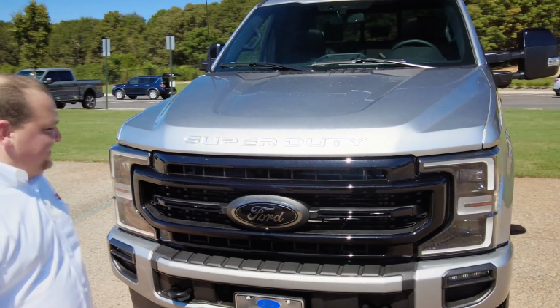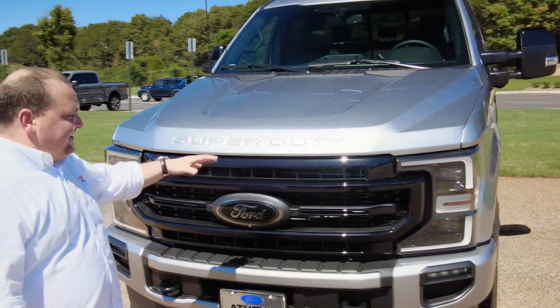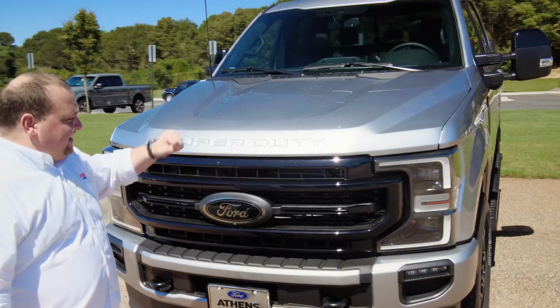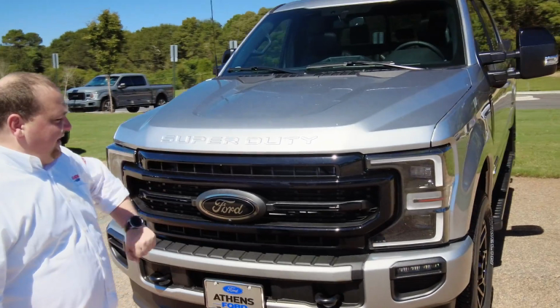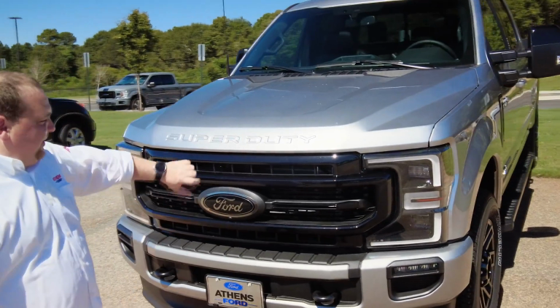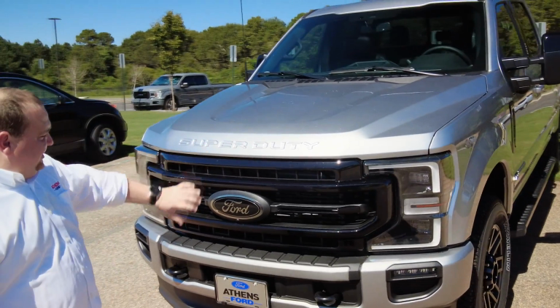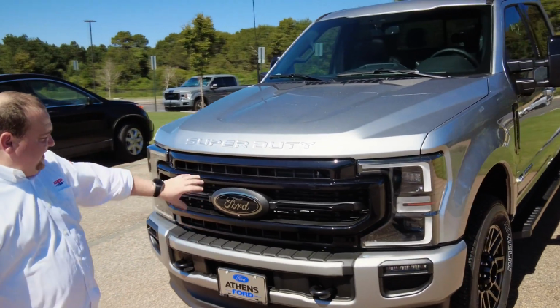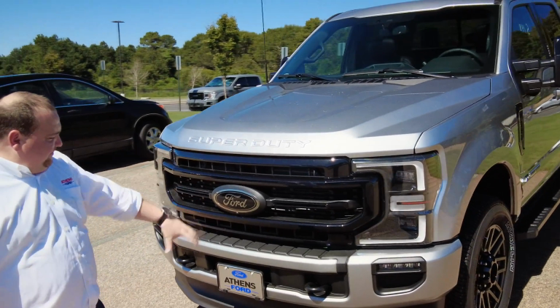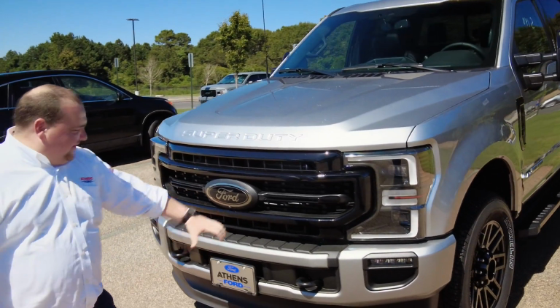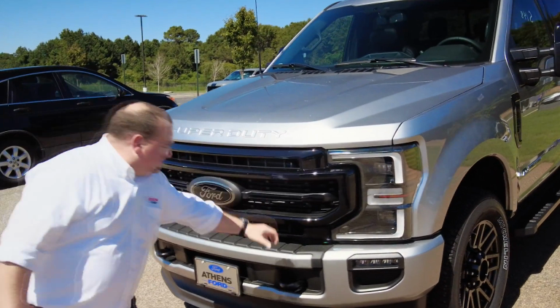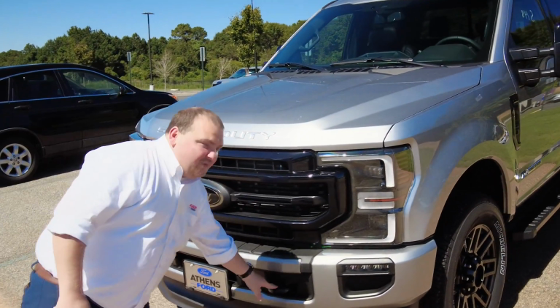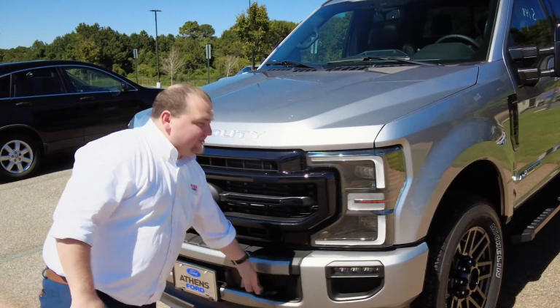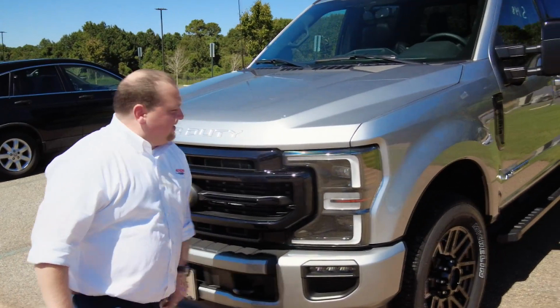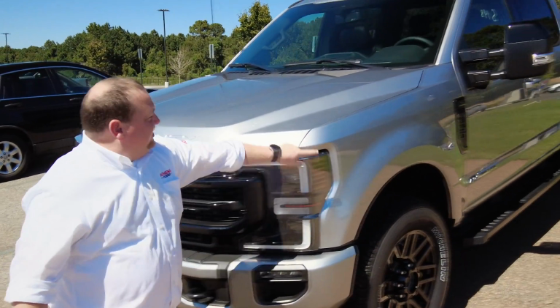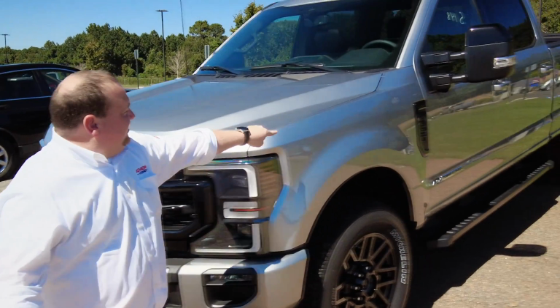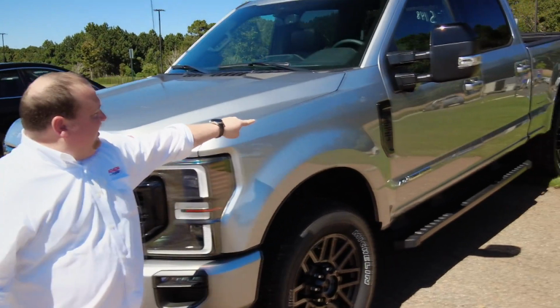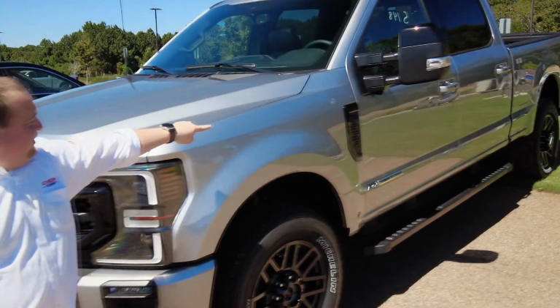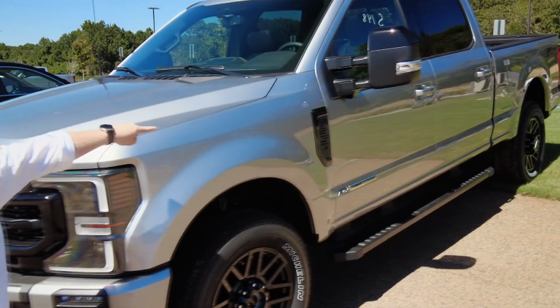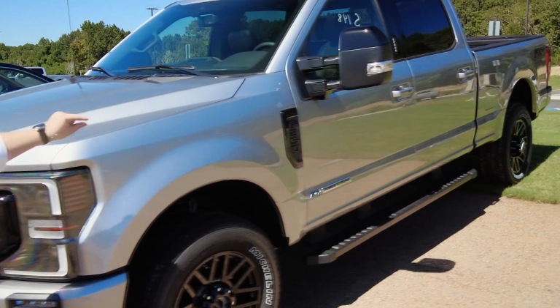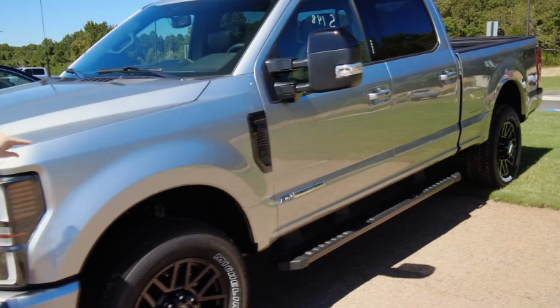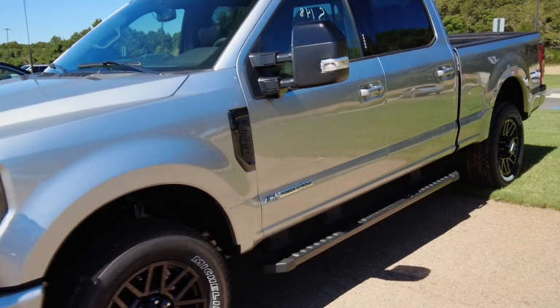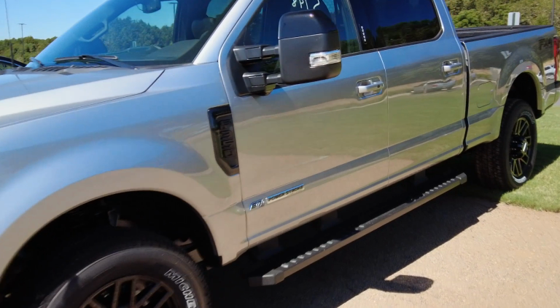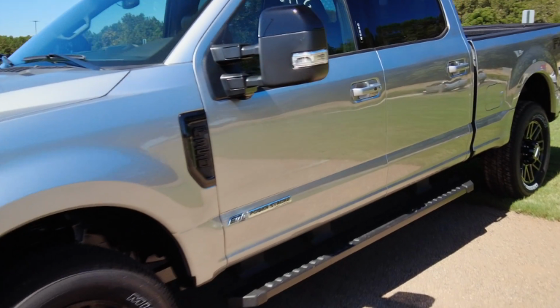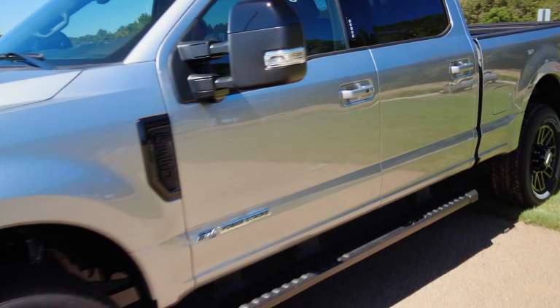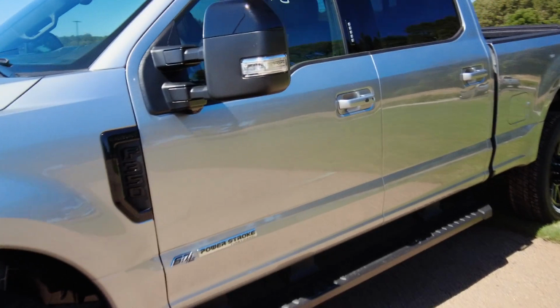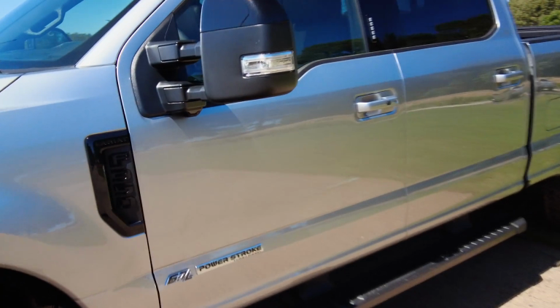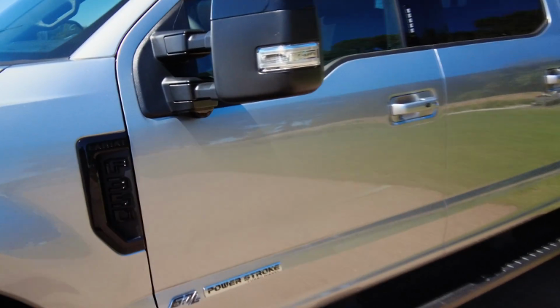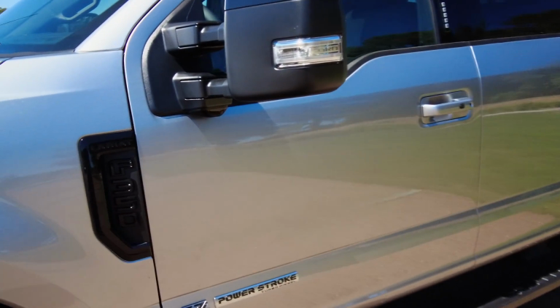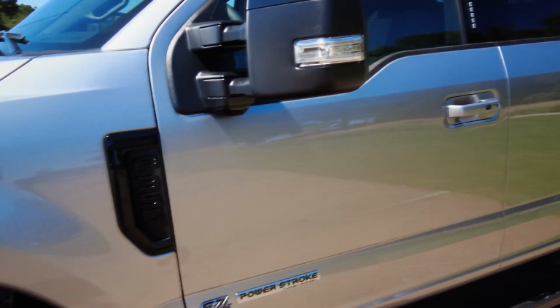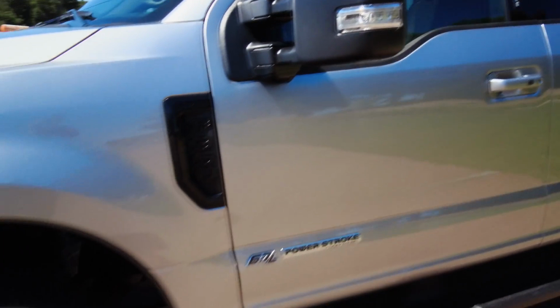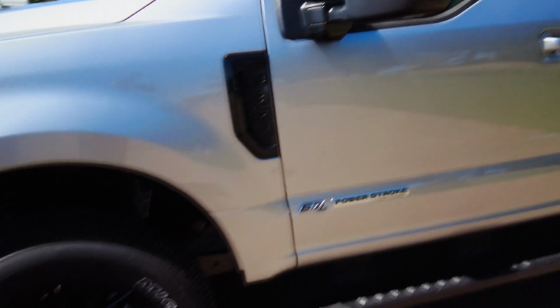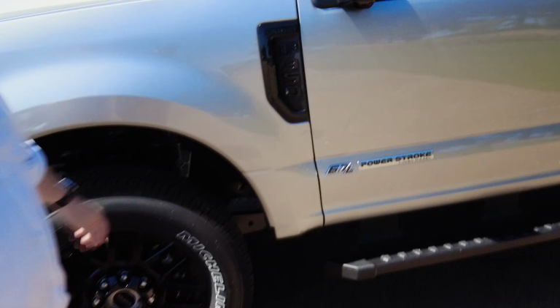You can see it's got the blackout appearance on the grille and toe hooks. Also the Lariat logo, so it is a Lariat. Blacked out wheels and blacked out rims.